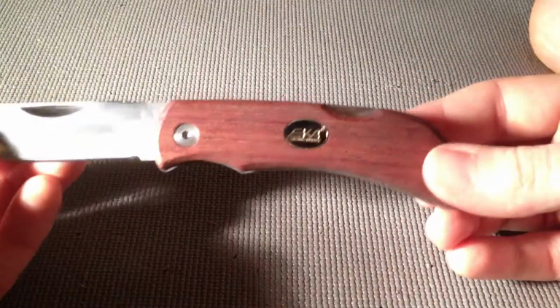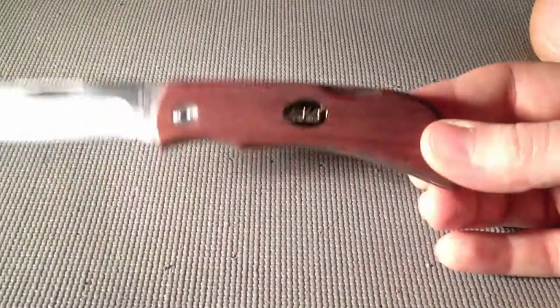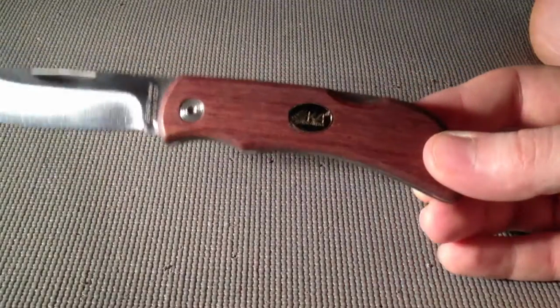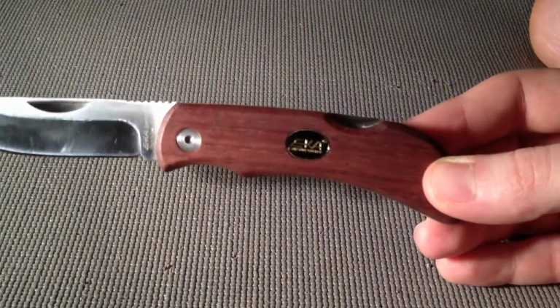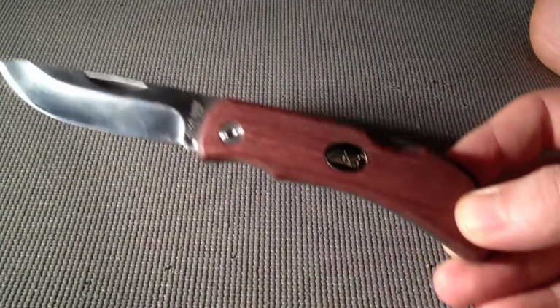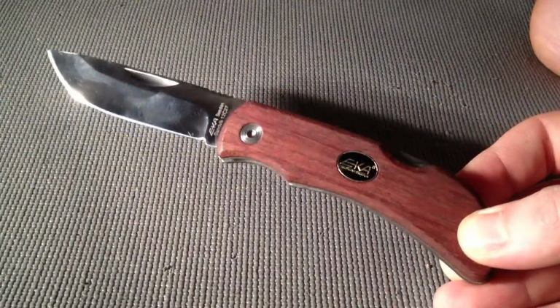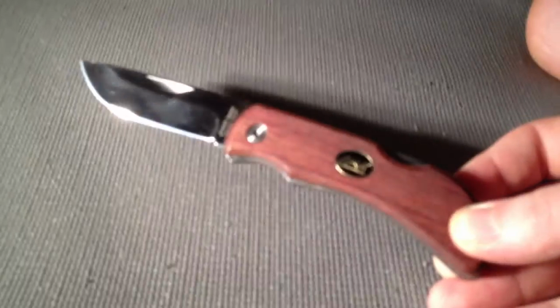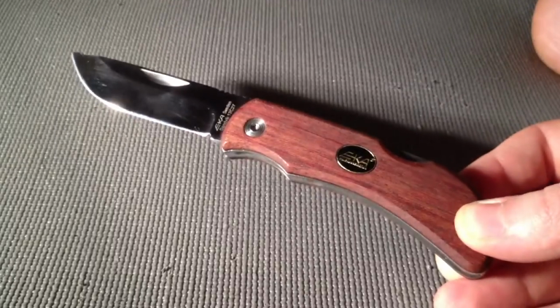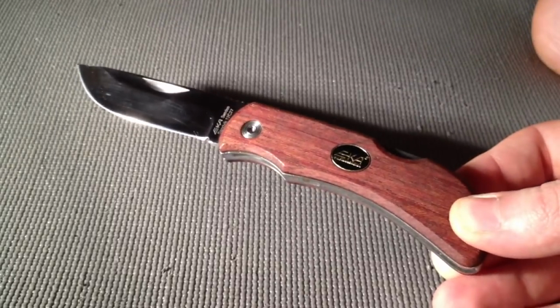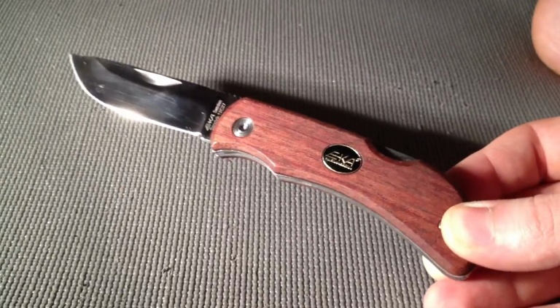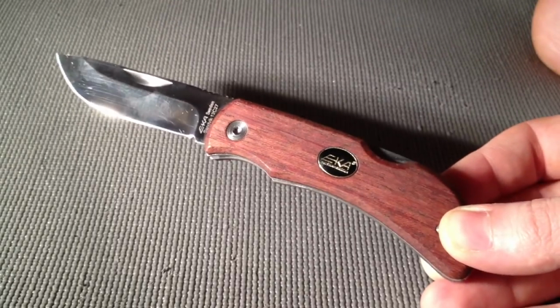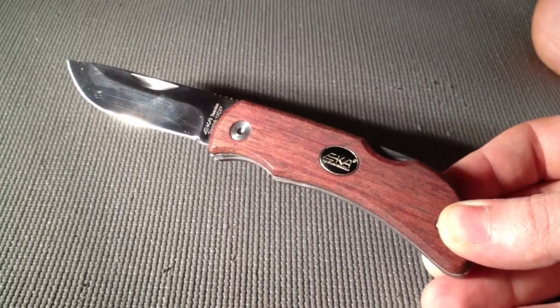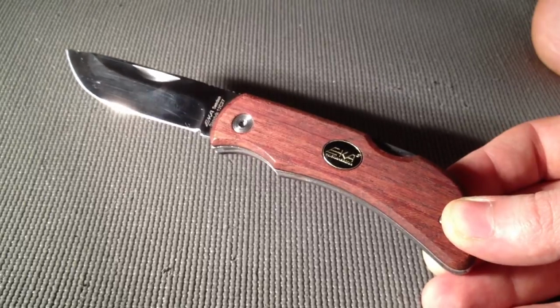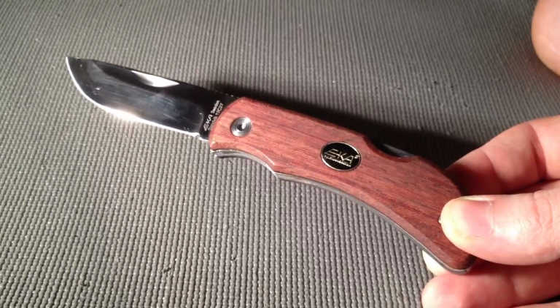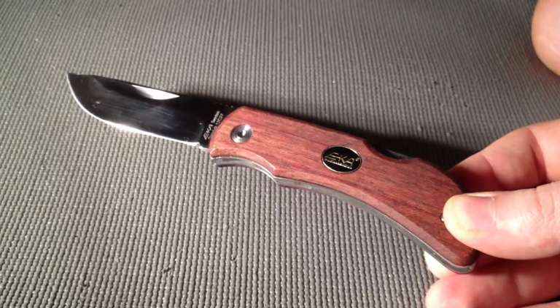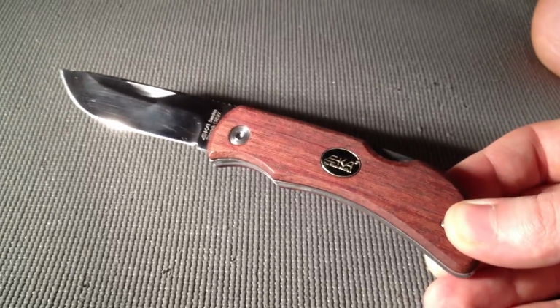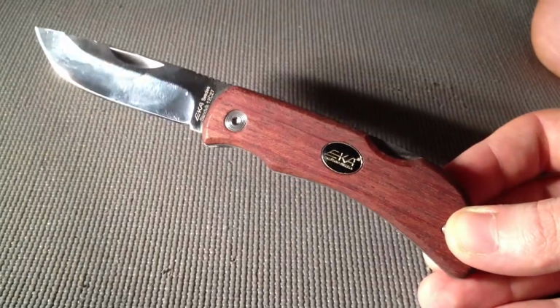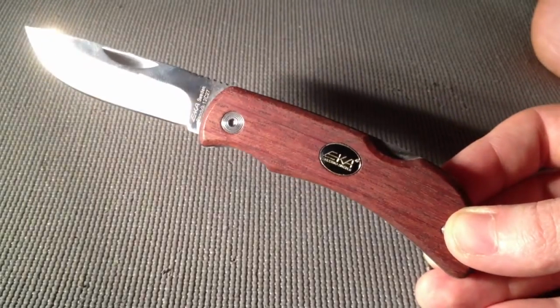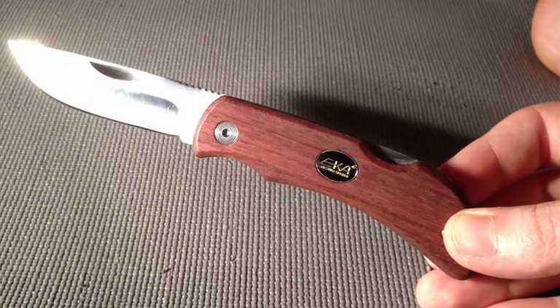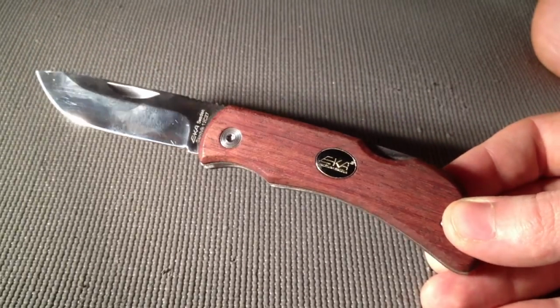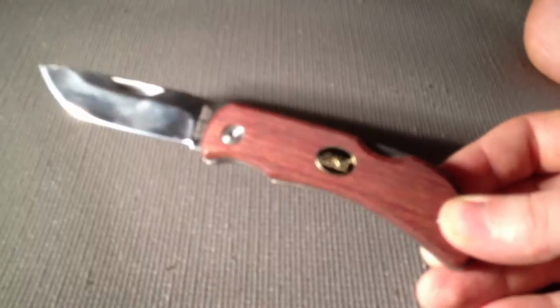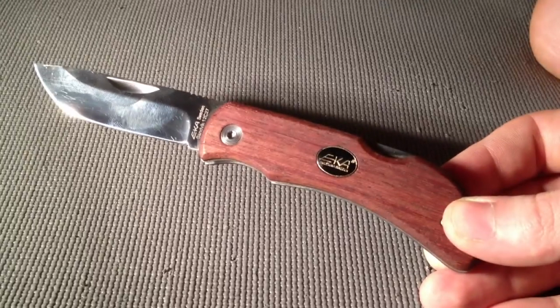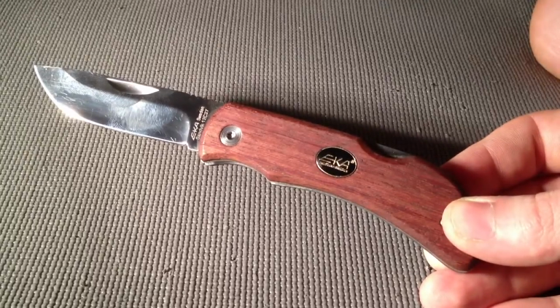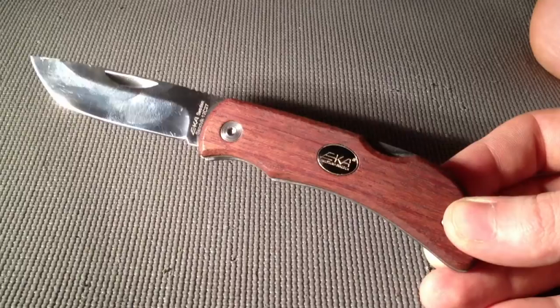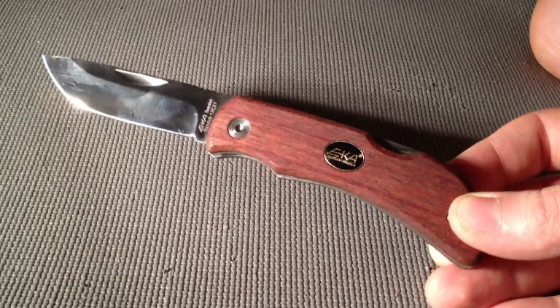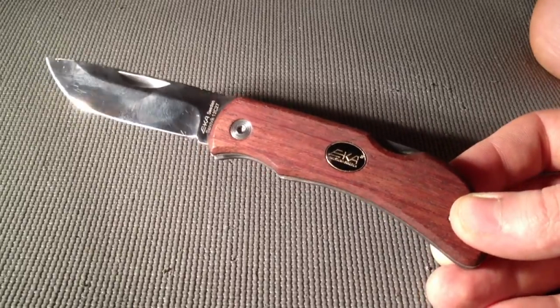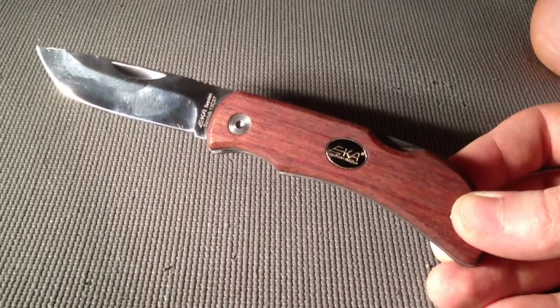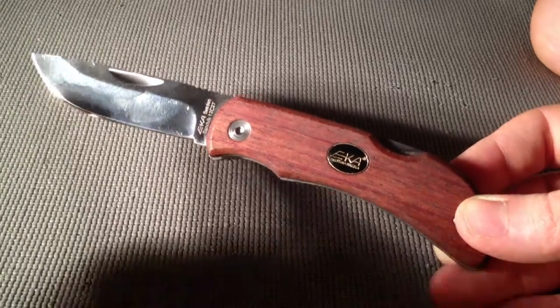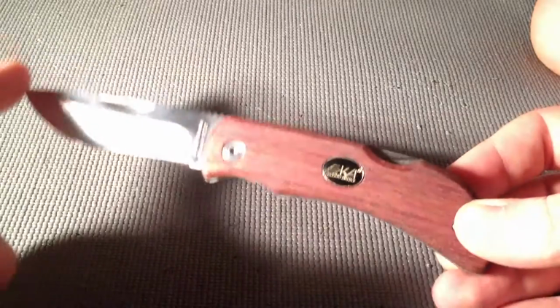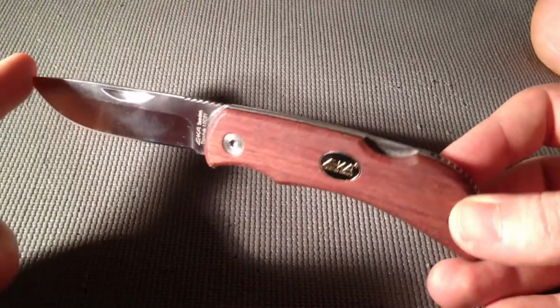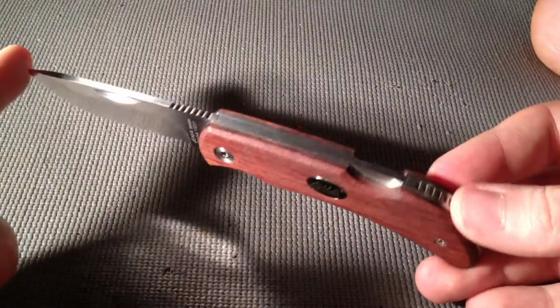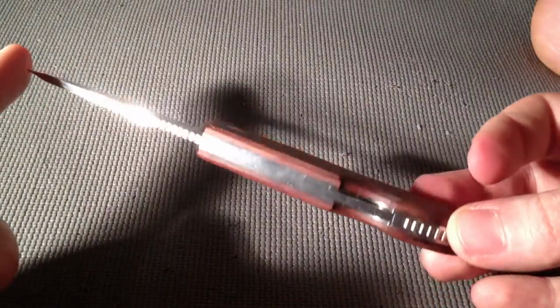Mine didn't come with a sheath or anything like that. In different markets they do come with cases and sheaths, but this one just came with a box. That's pretty much what you get, and that's just fine by me.